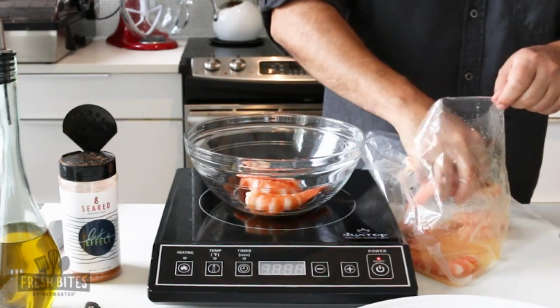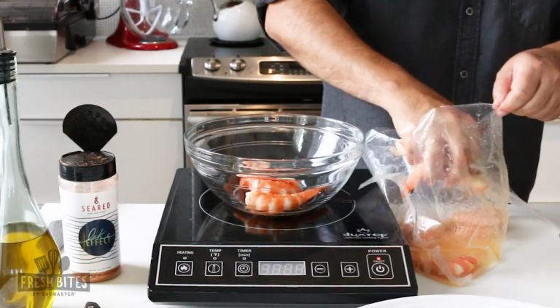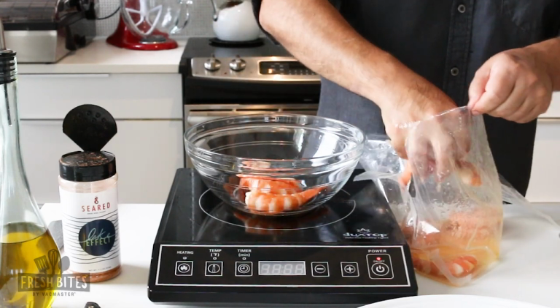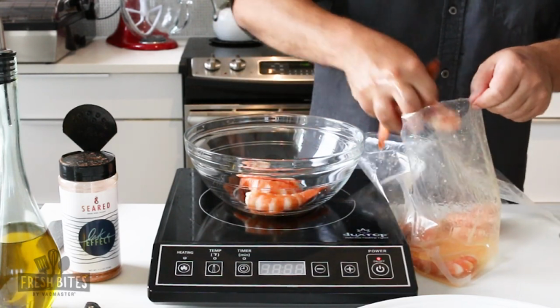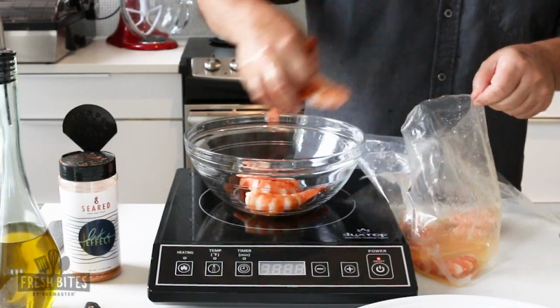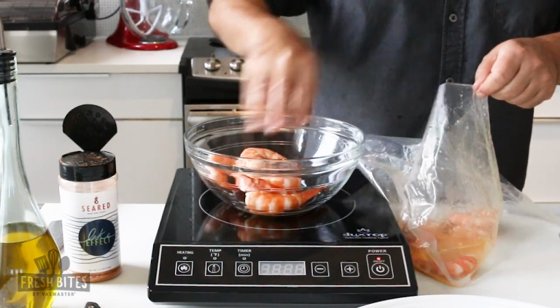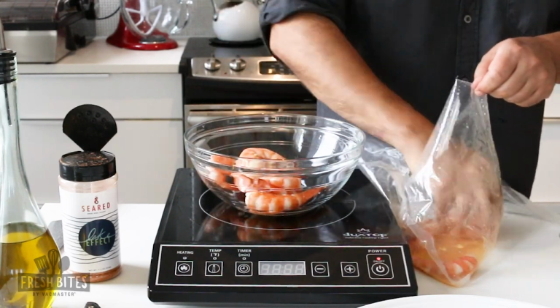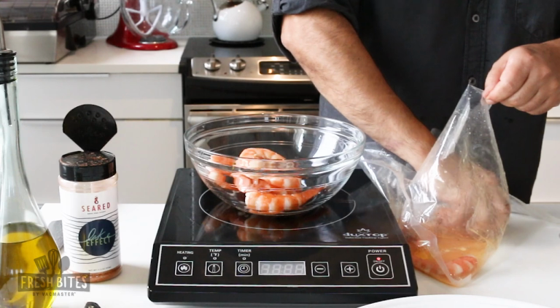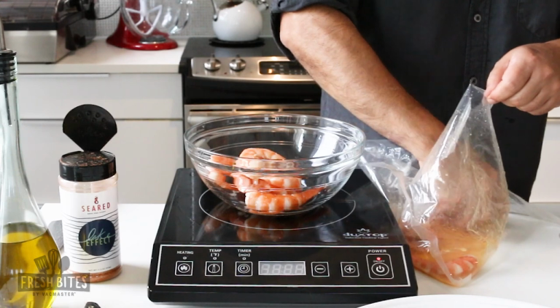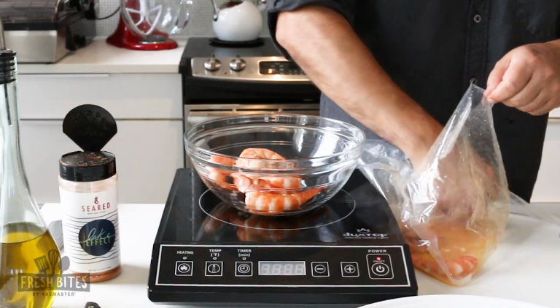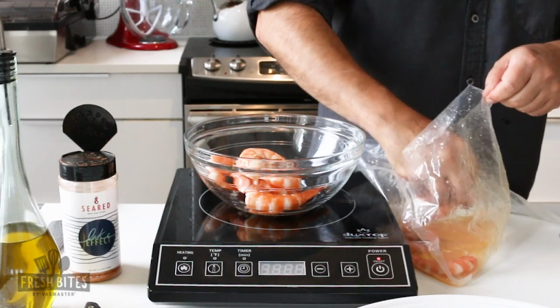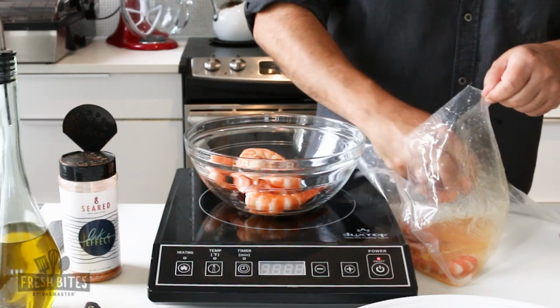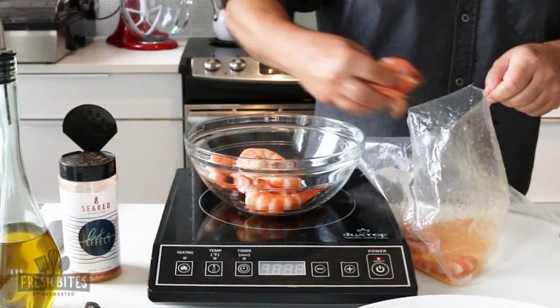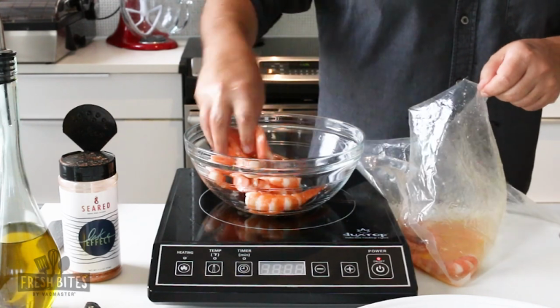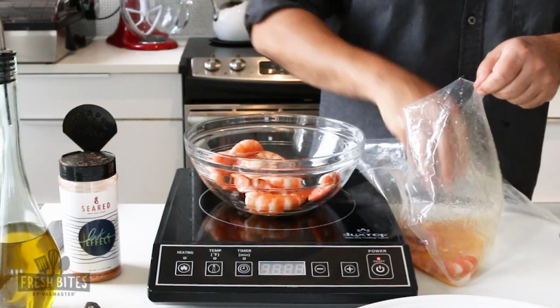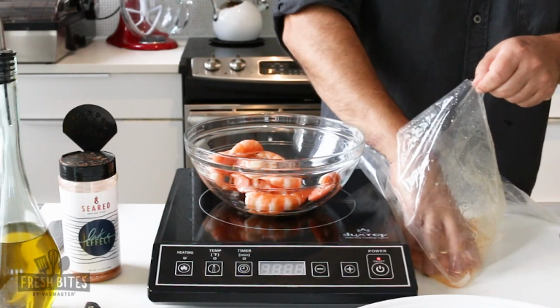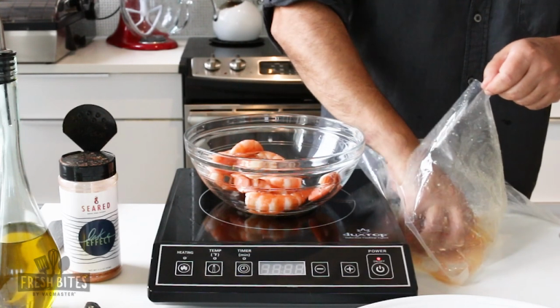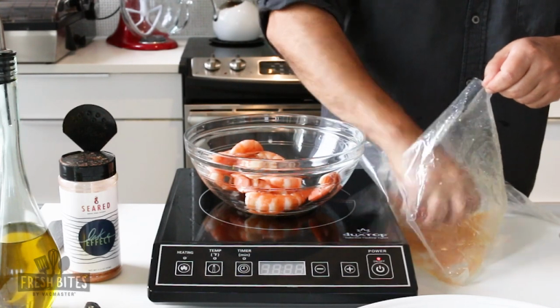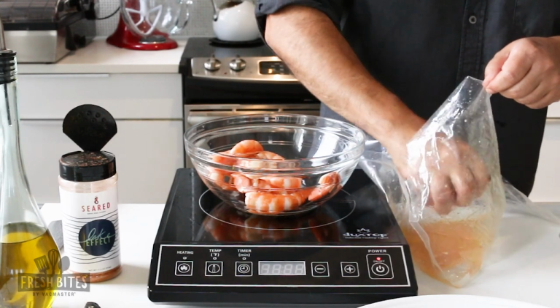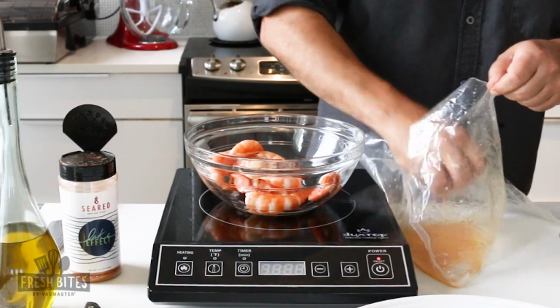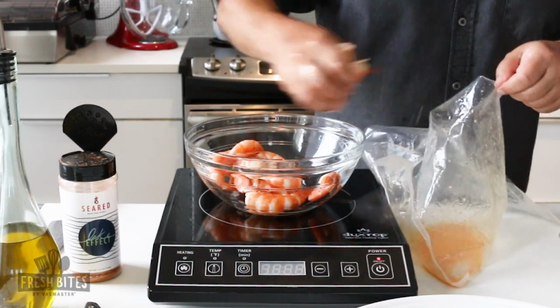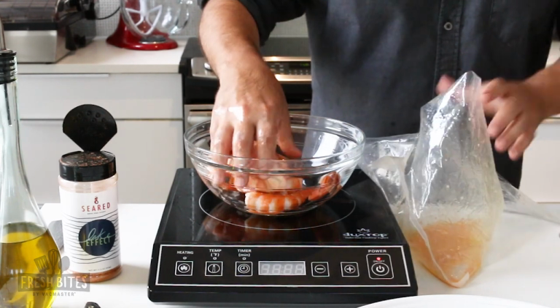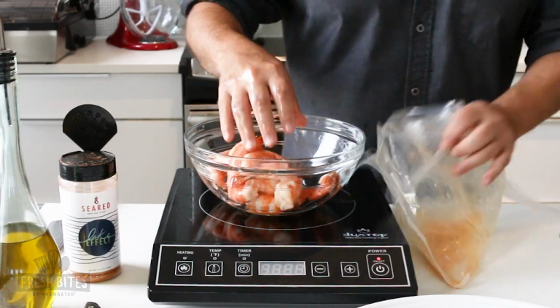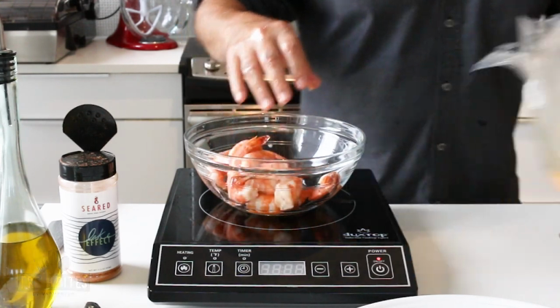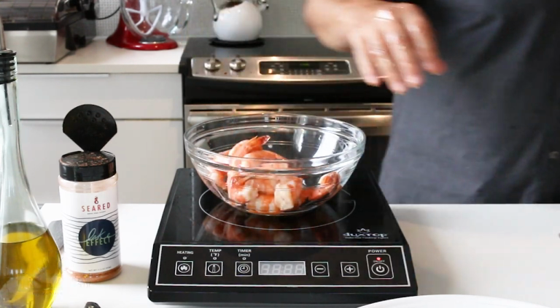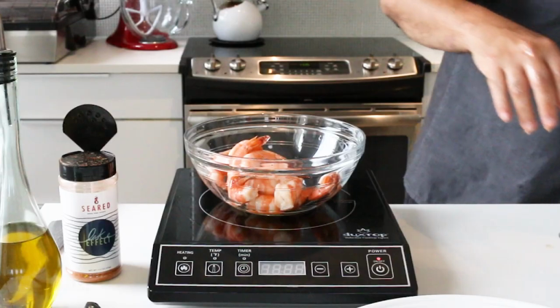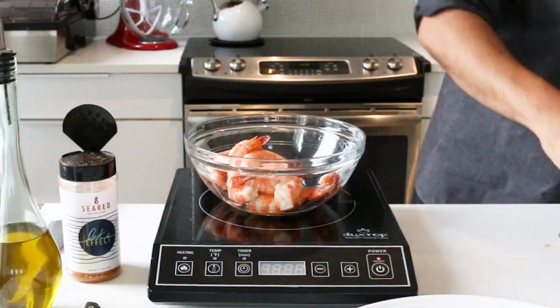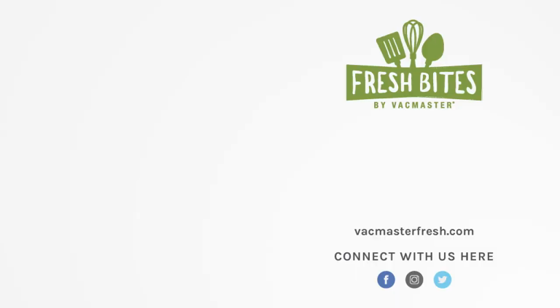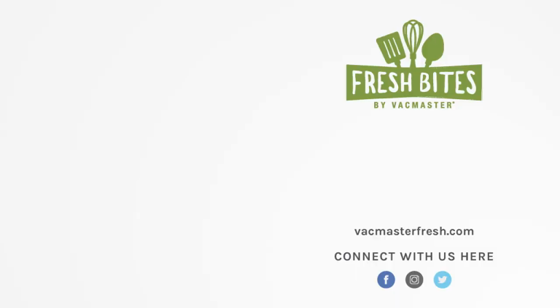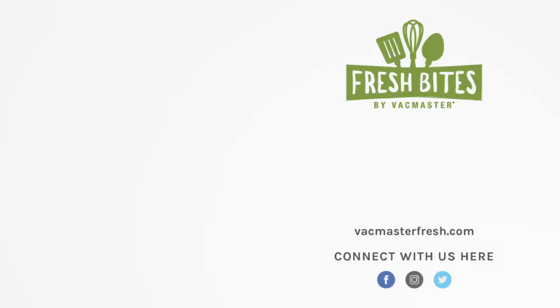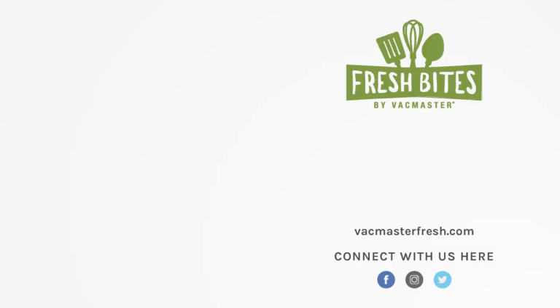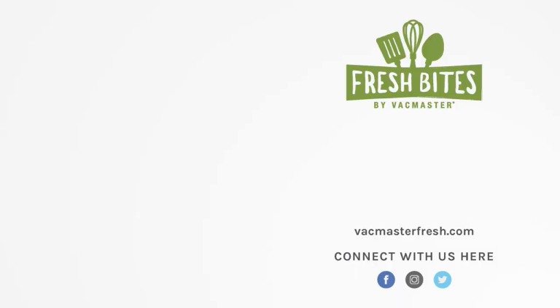In this bag, the butter can be used for anything you want — it's great in sauces, or you could use olive oil, or you could use nothing at all. Shrimp sous vide is perfect every time.